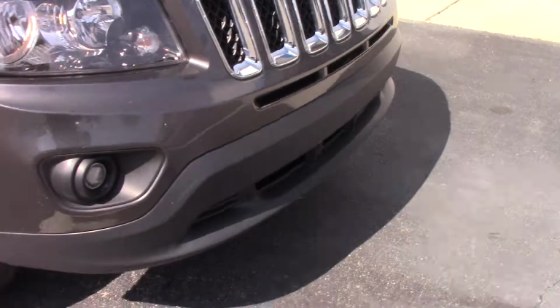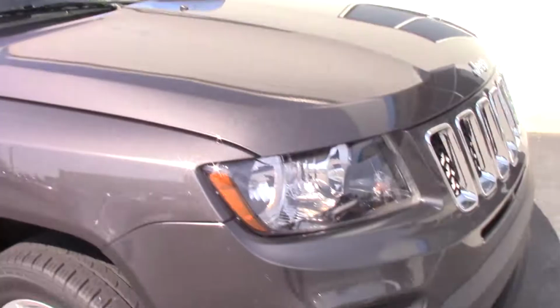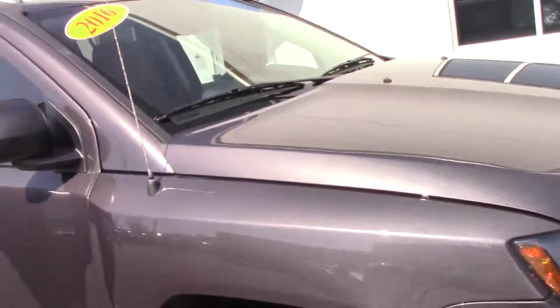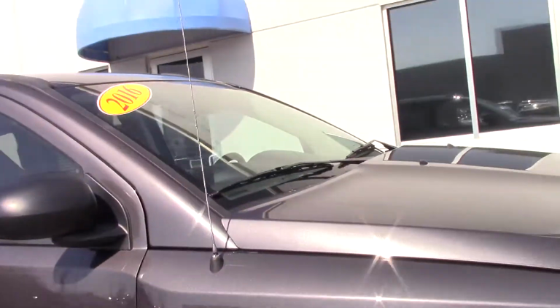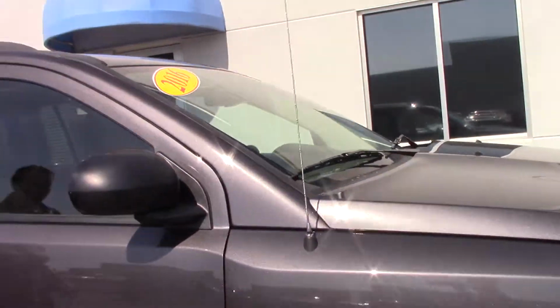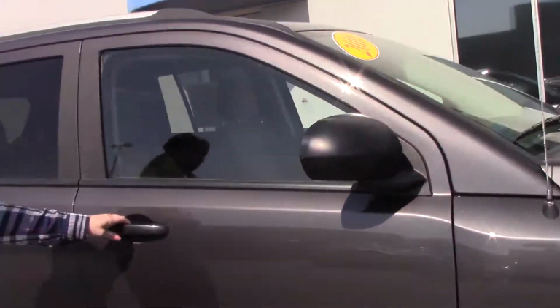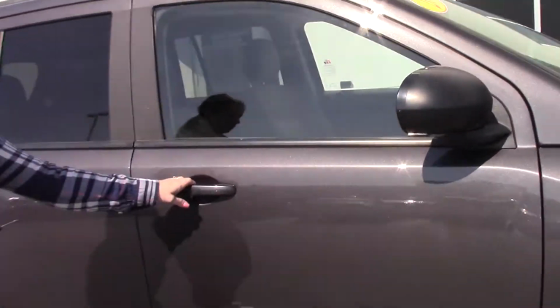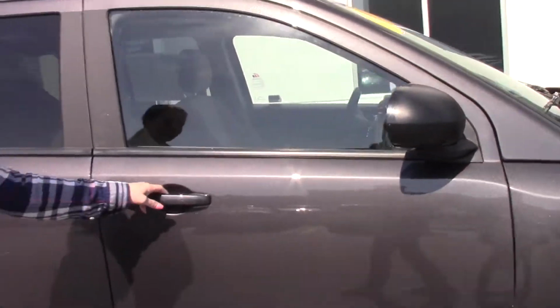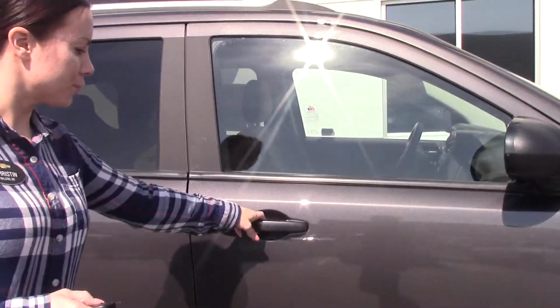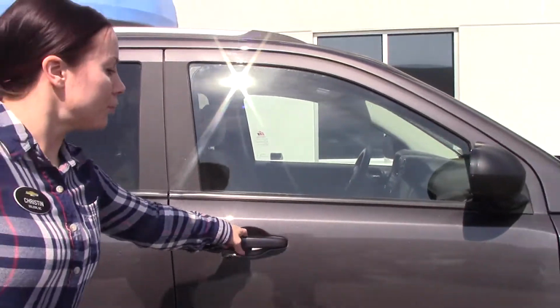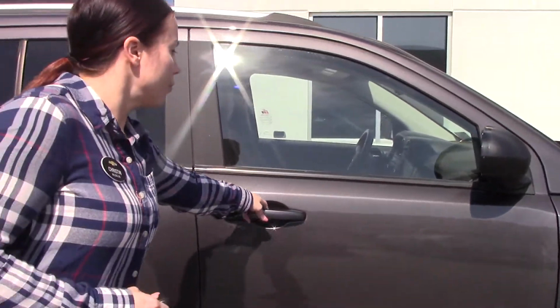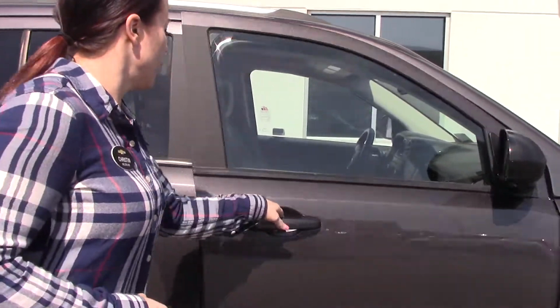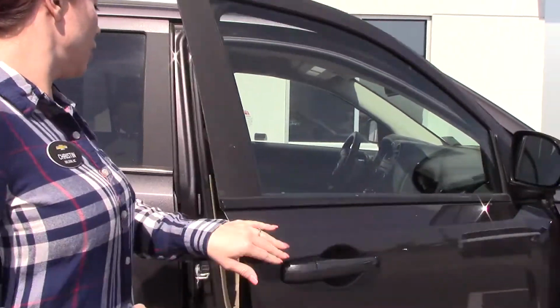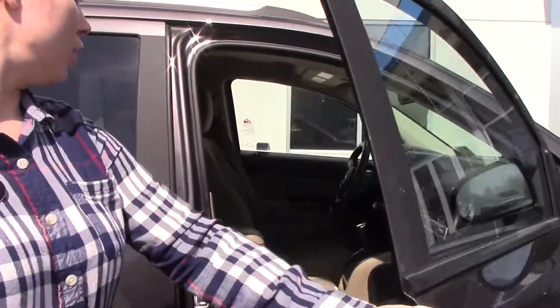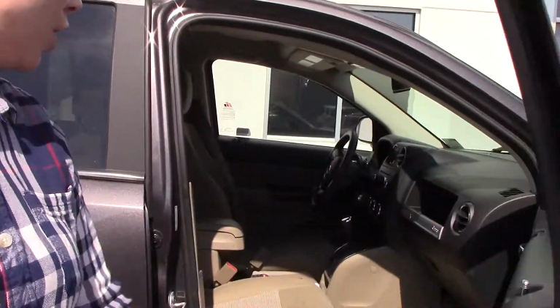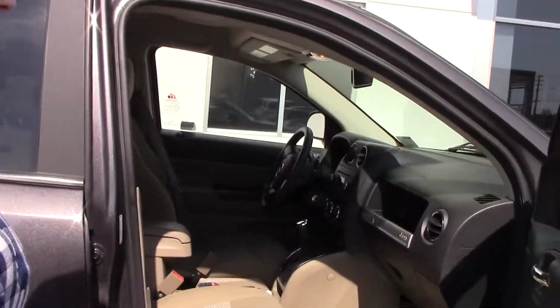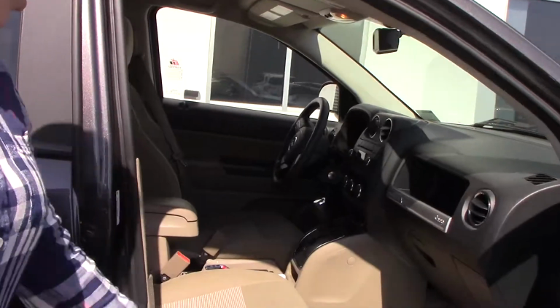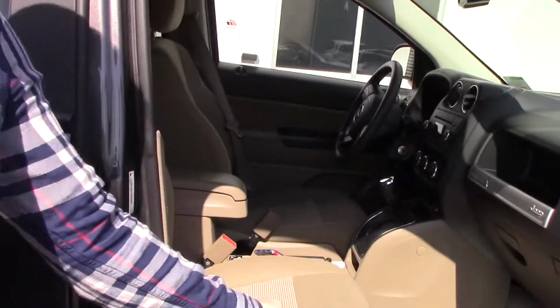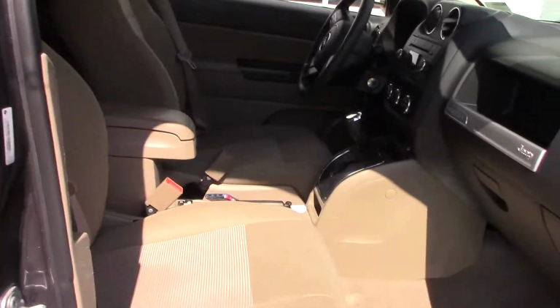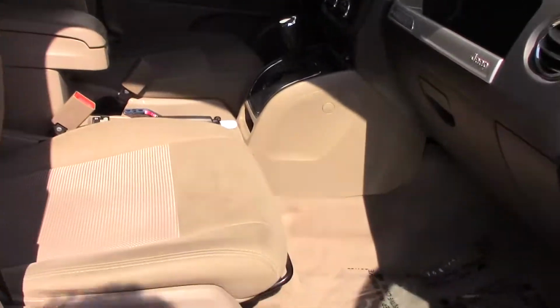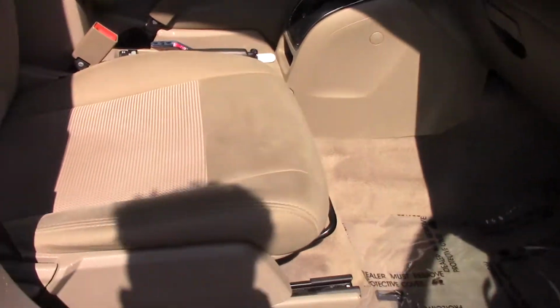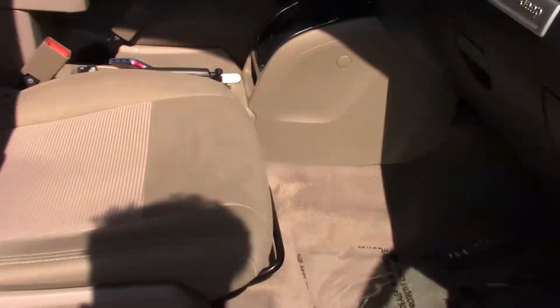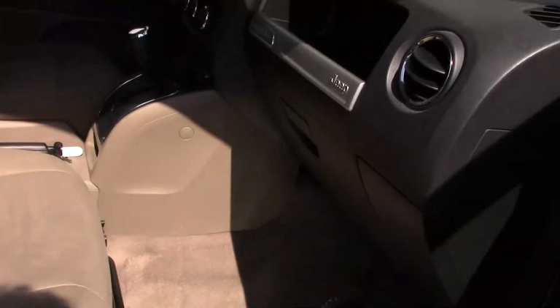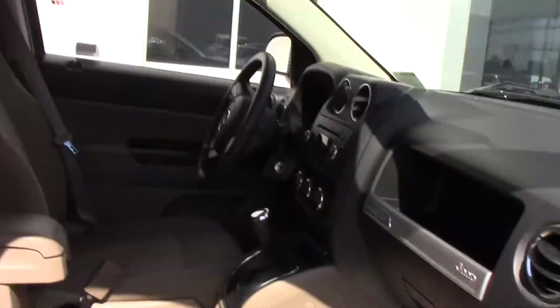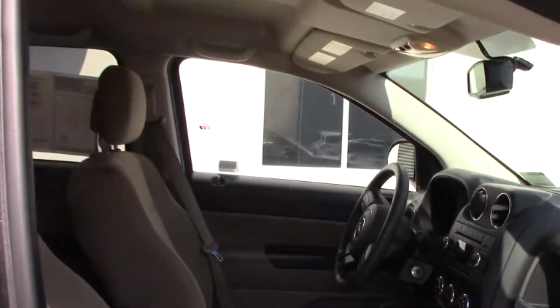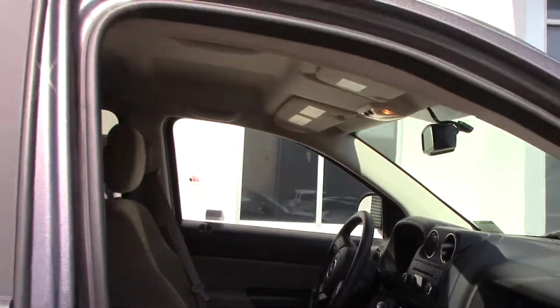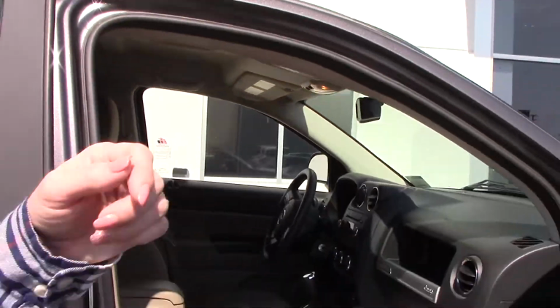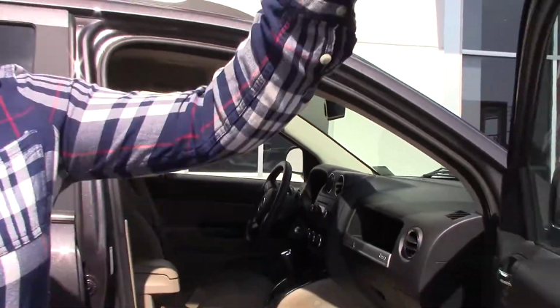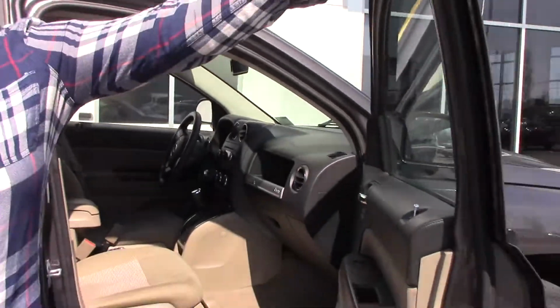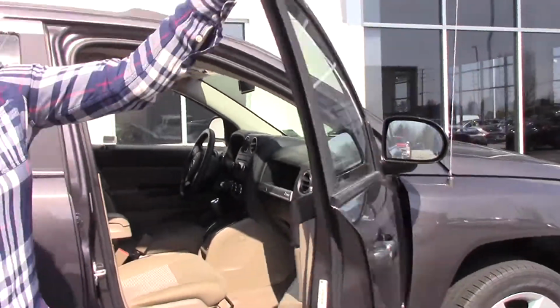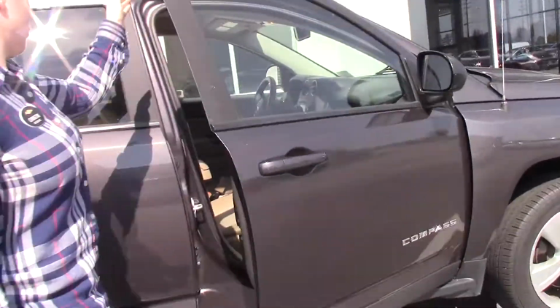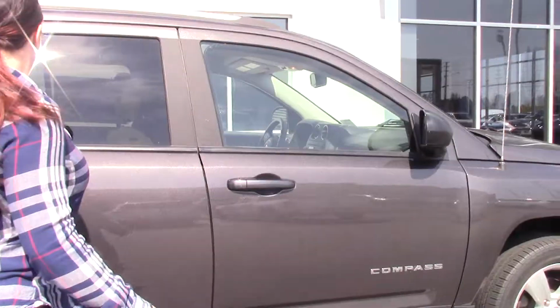It does have your sport racks up top. It's got your tan interior, two-tone on the dash. Beautiful, beautiful SUV.